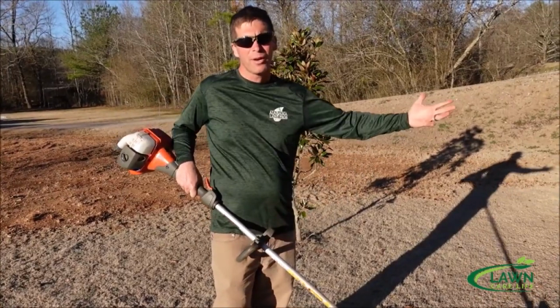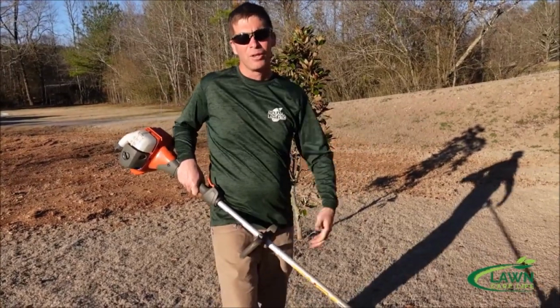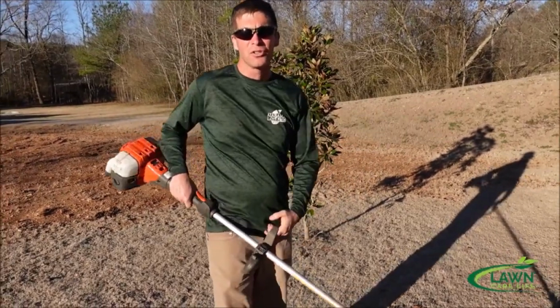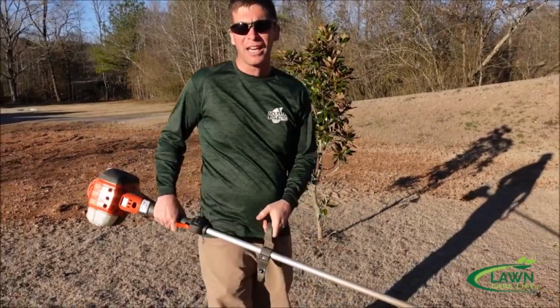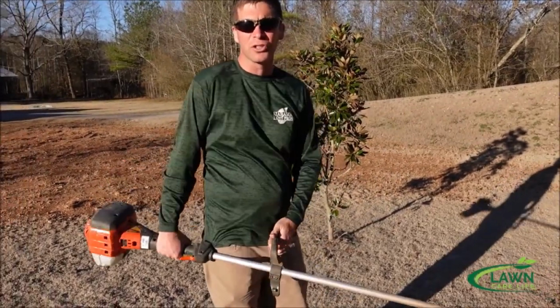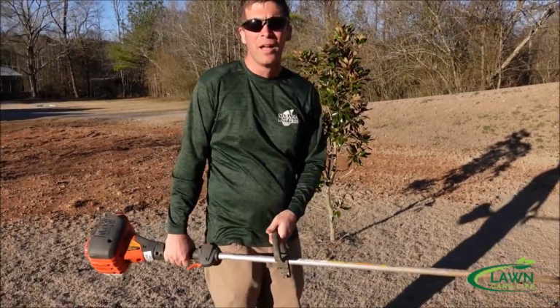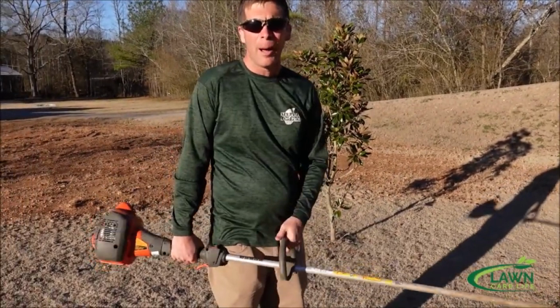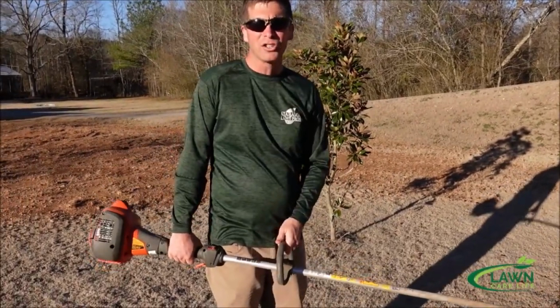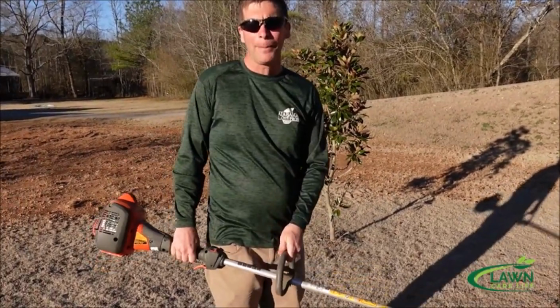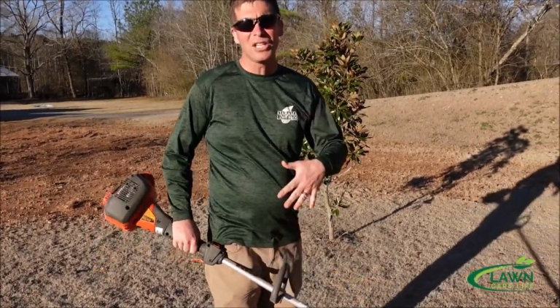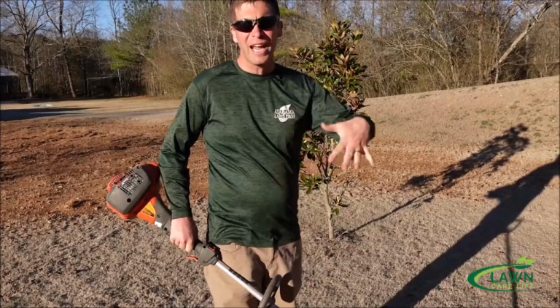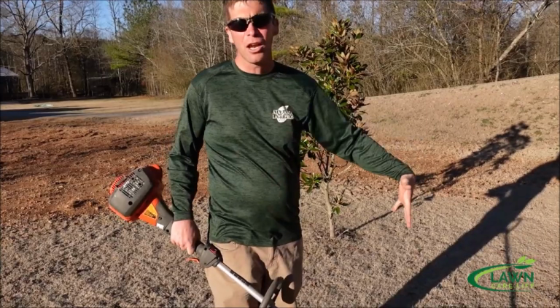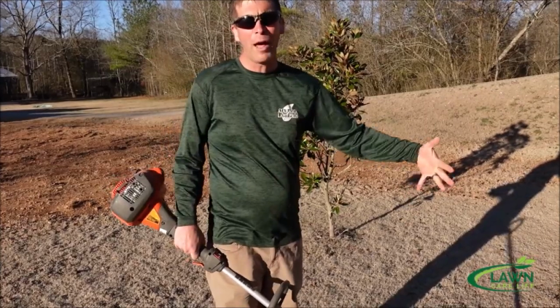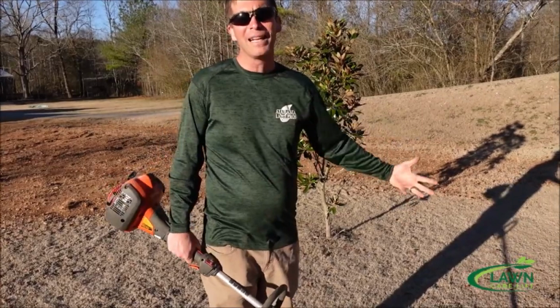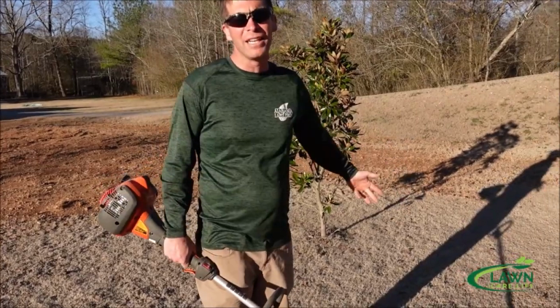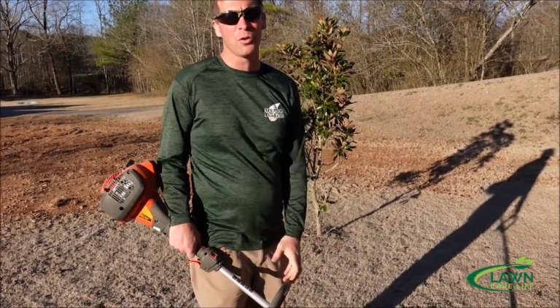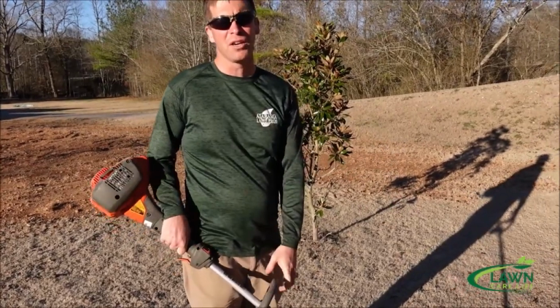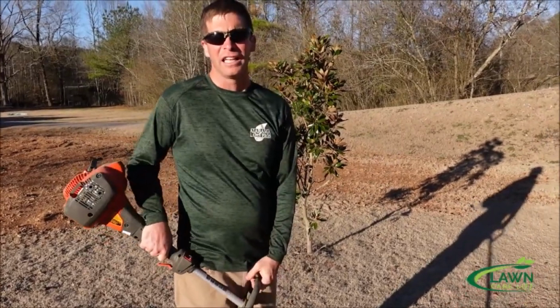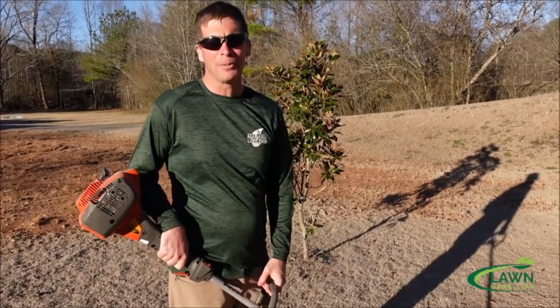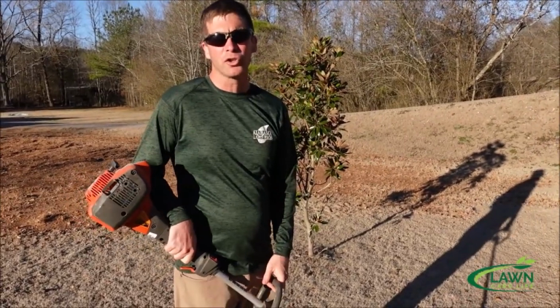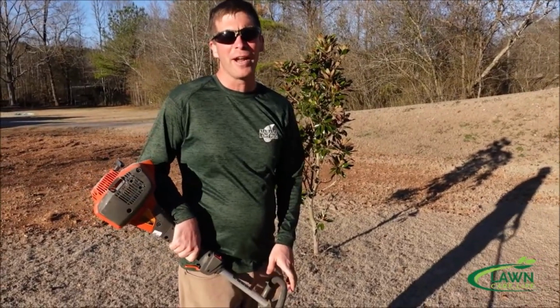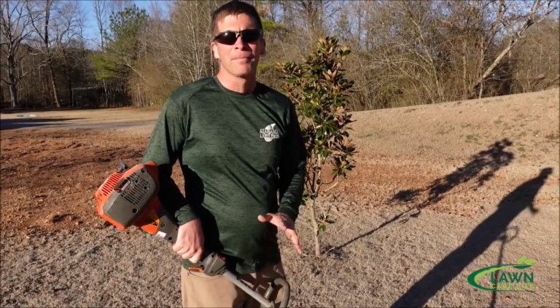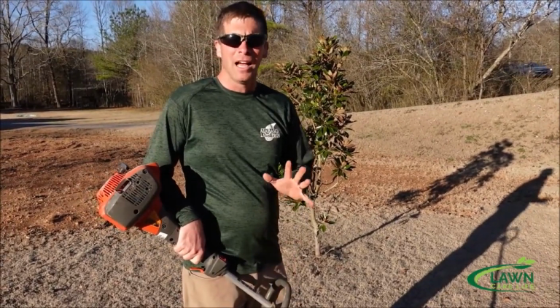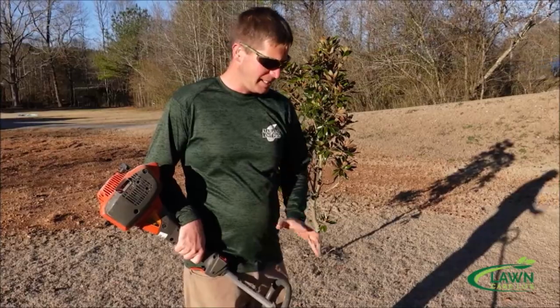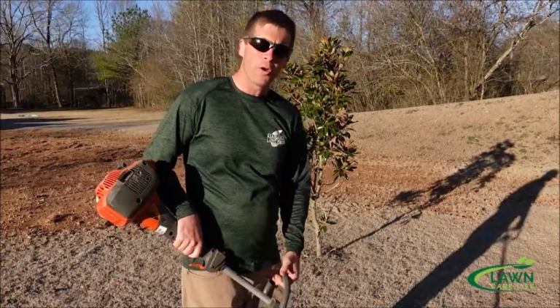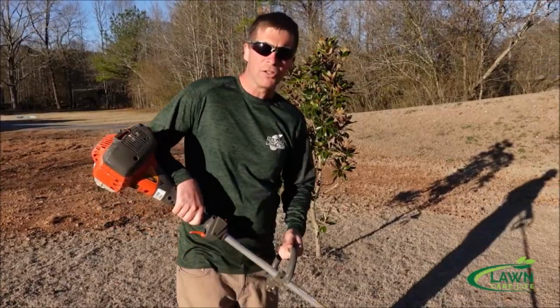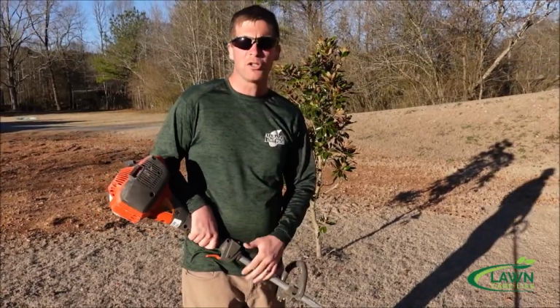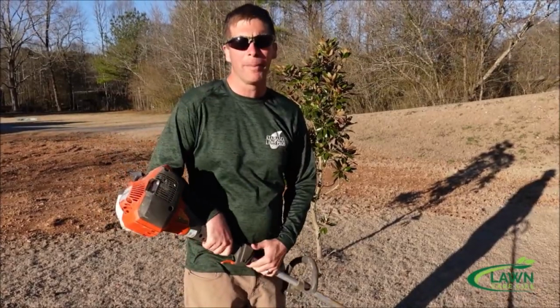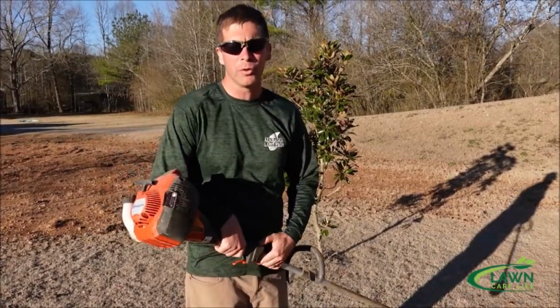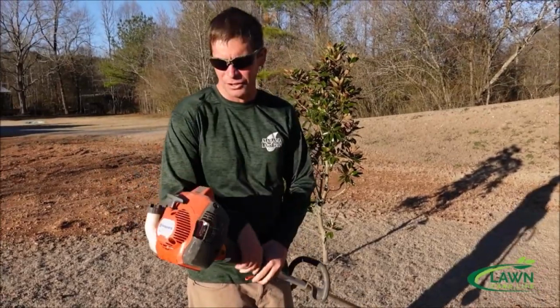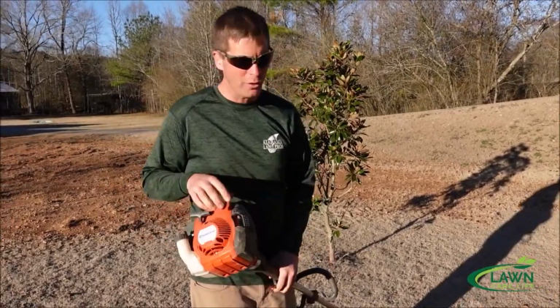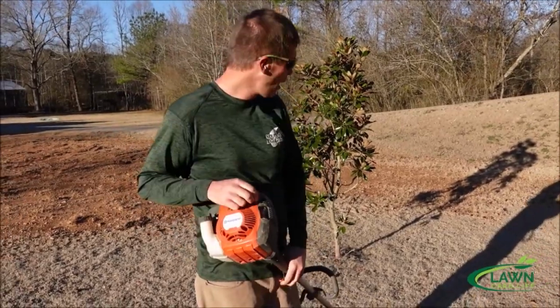It's okay if you want to use a stick edger, but in certain applications — edging along flower beds and in this situation establishing a tree ring — it's helpful to have a string trimmer to be able to do that. So let's crank it up.